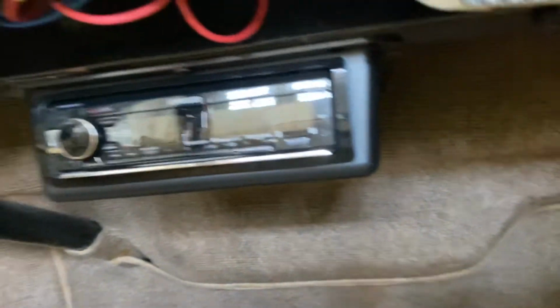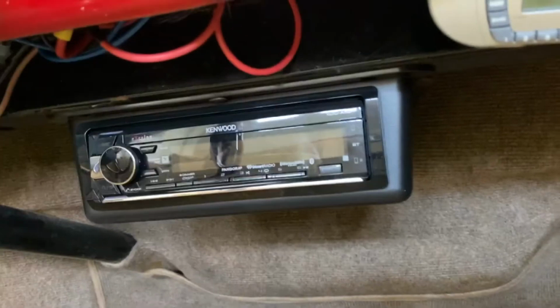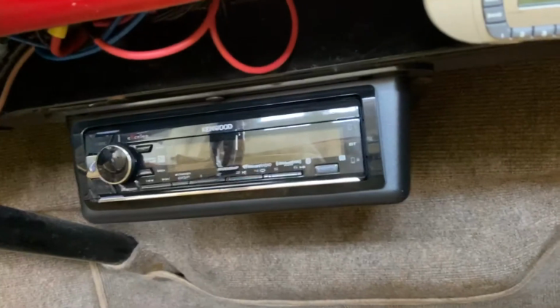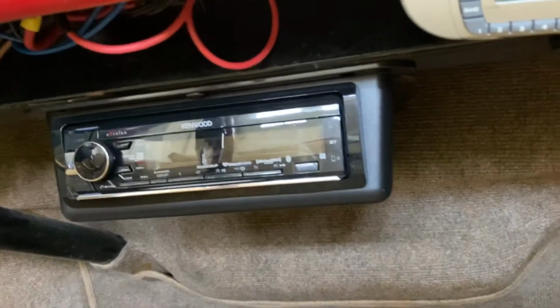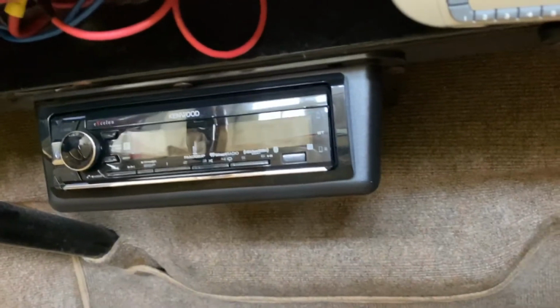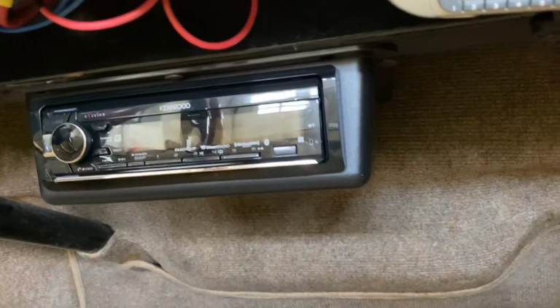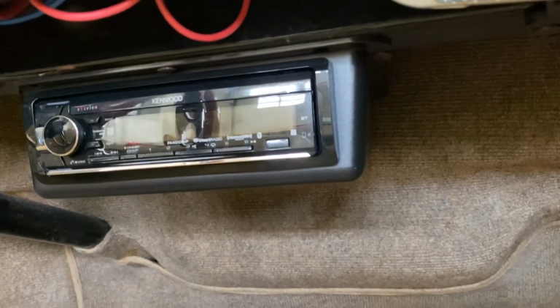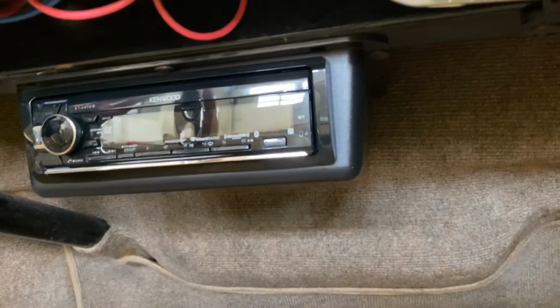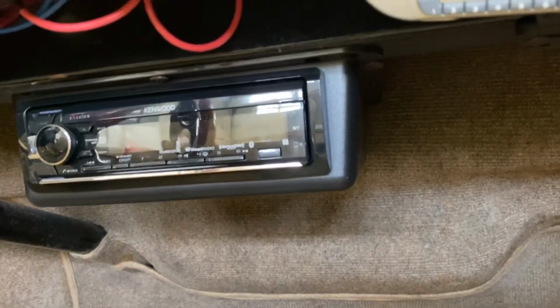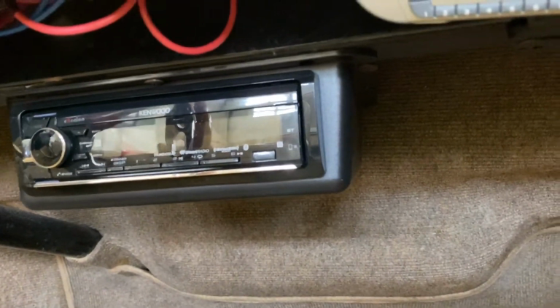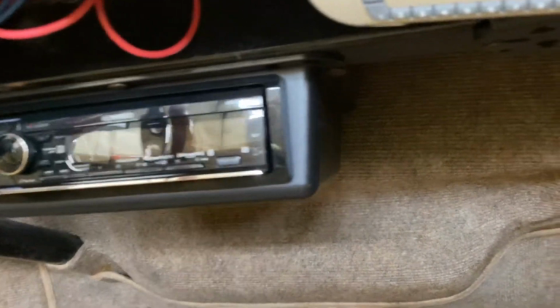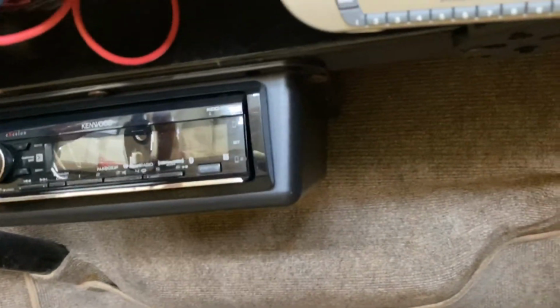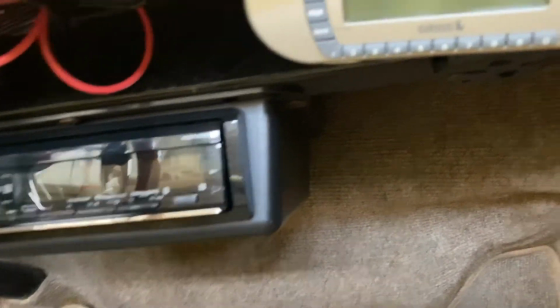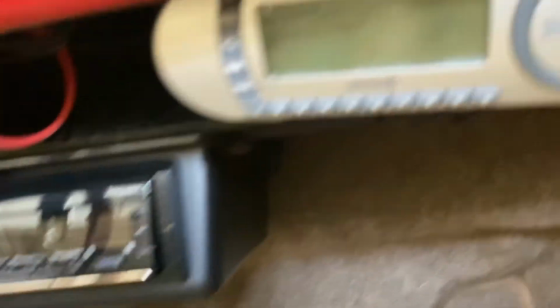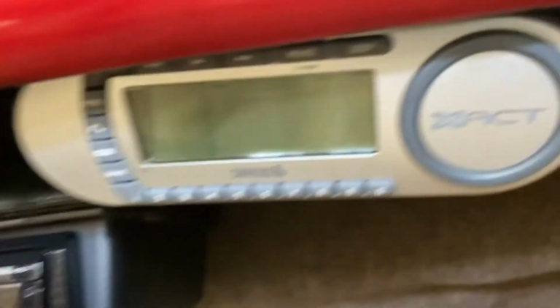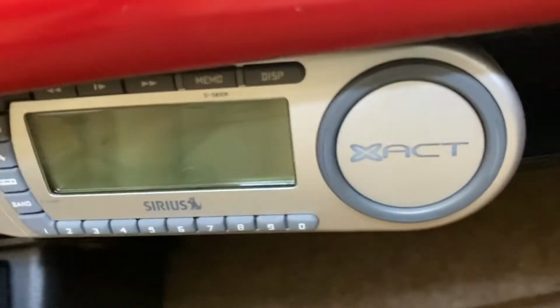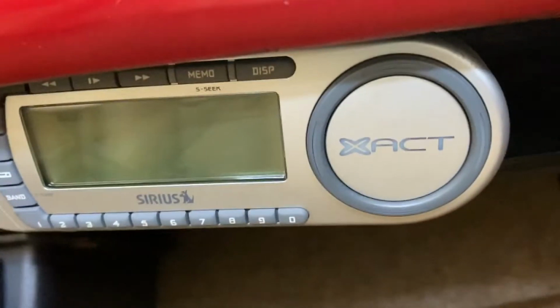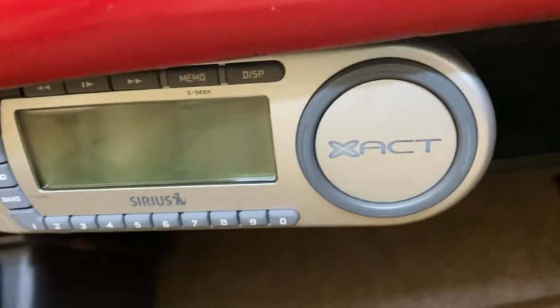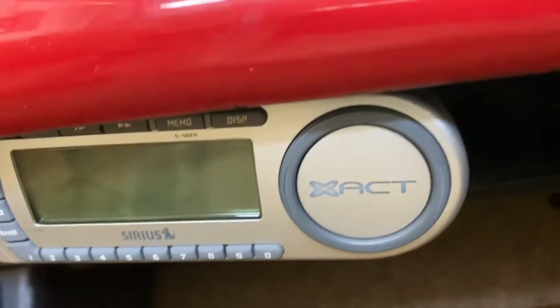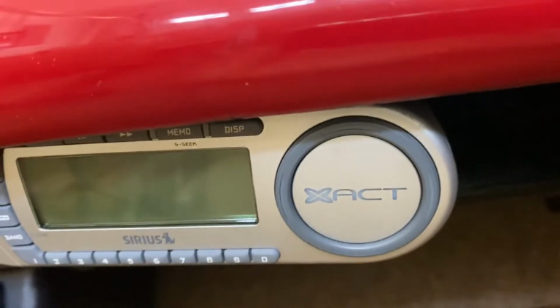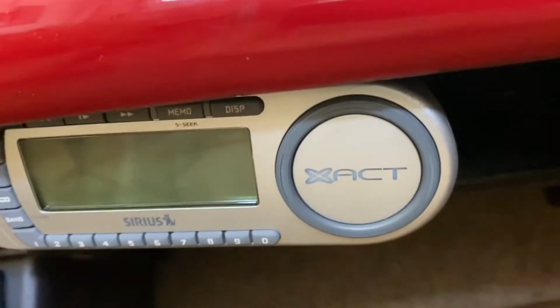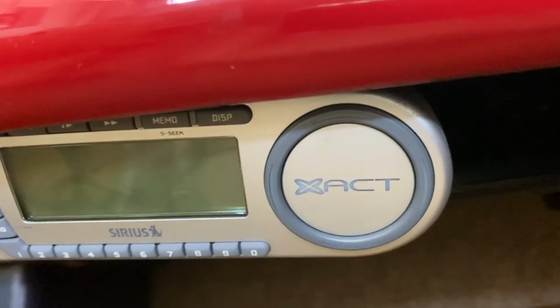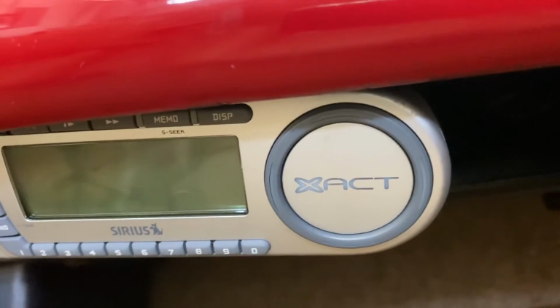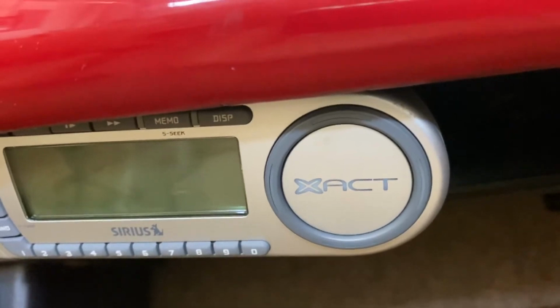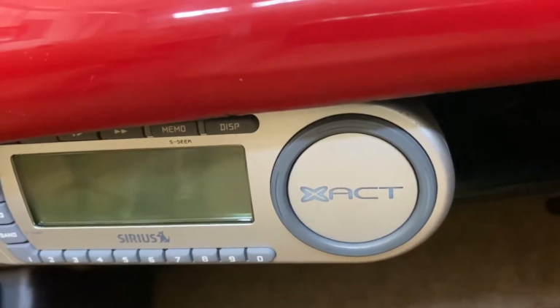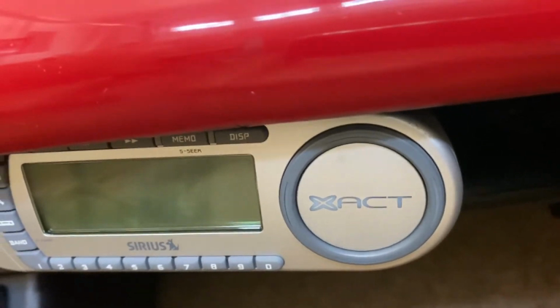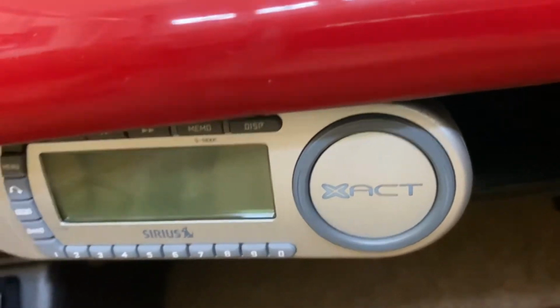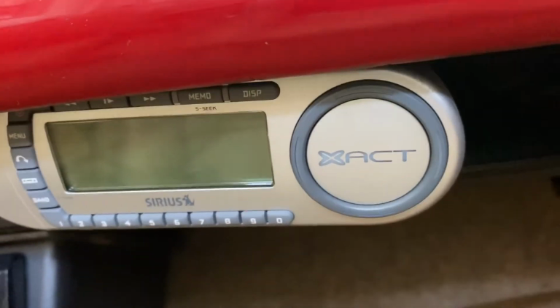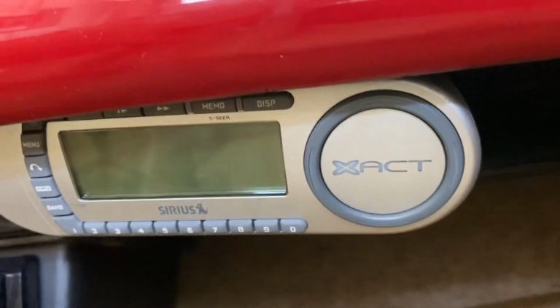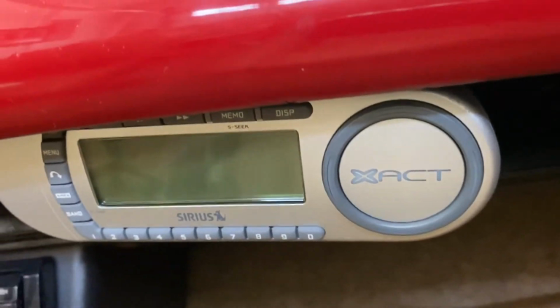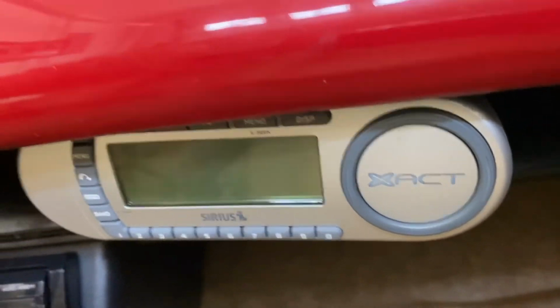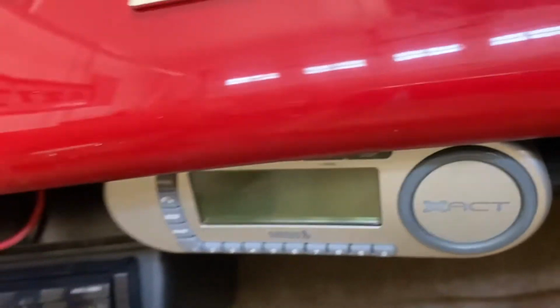There are fairly high quality speakers, vocals of some type. As for the stereo, I haven't really goofed with it. It powers up just fine. This is some type of satellite radio or something.